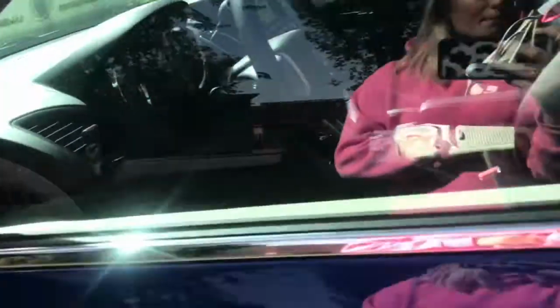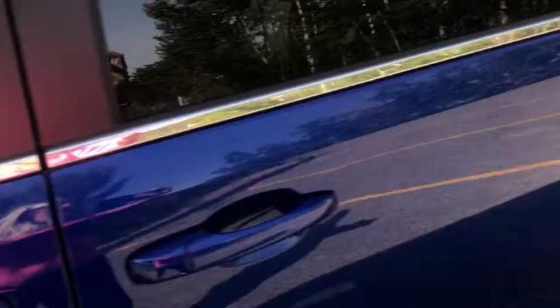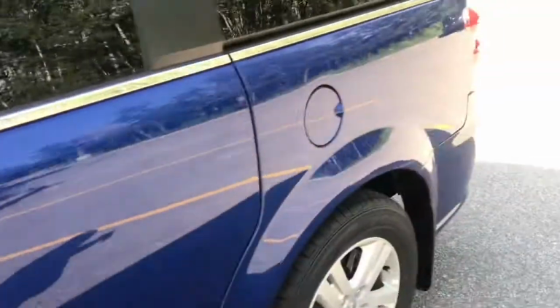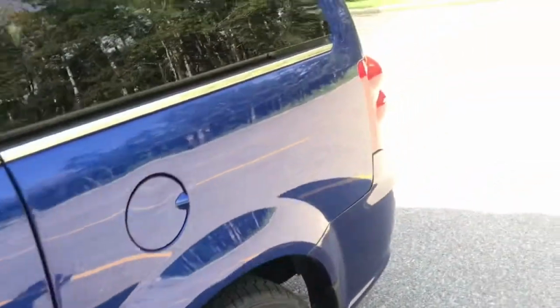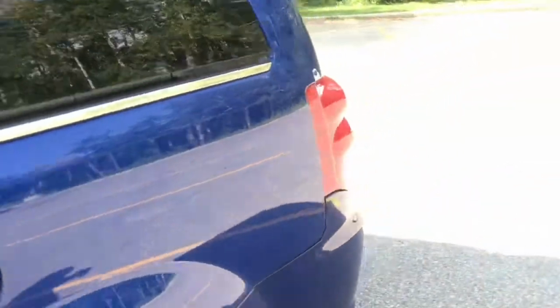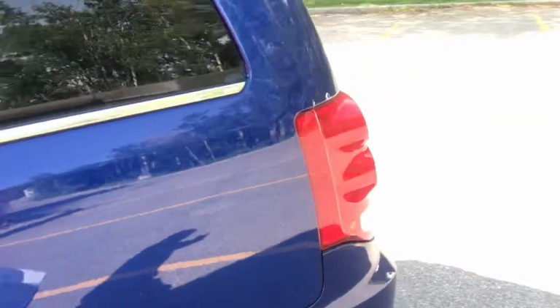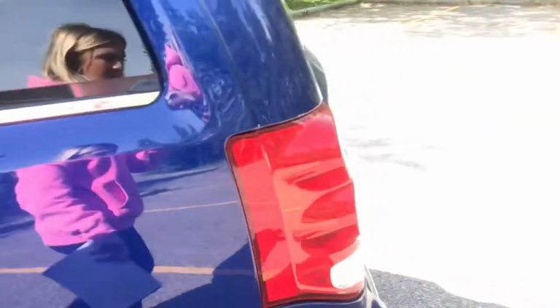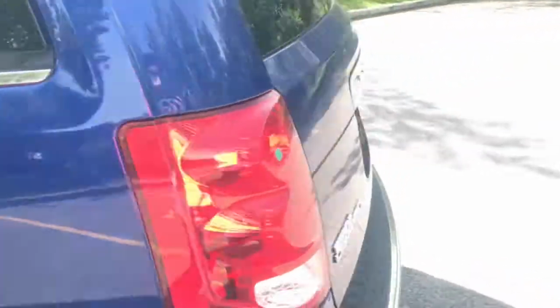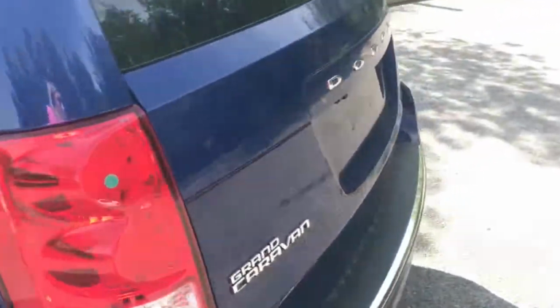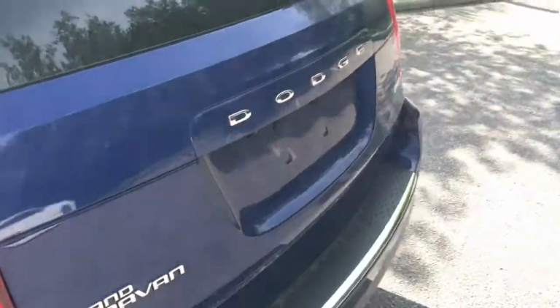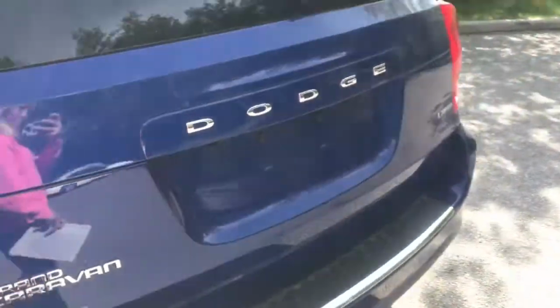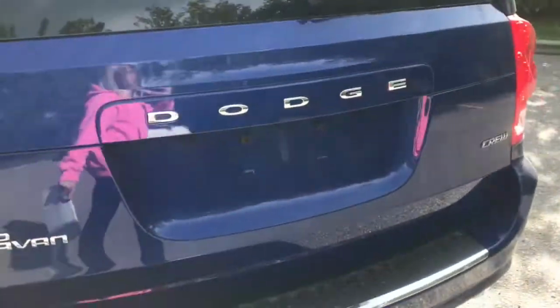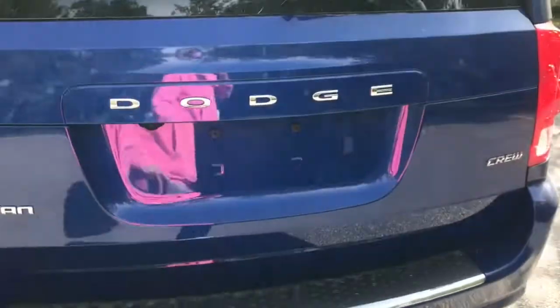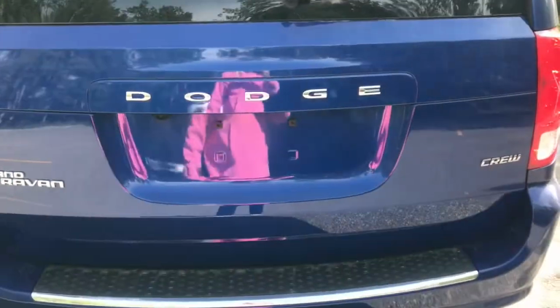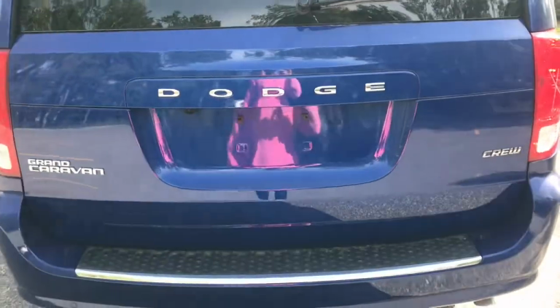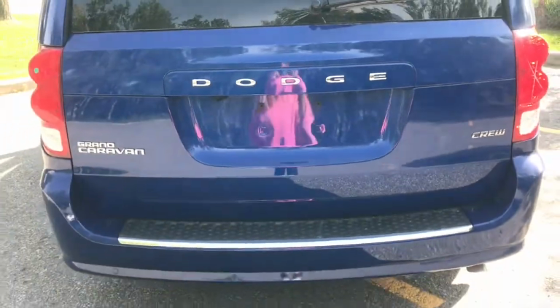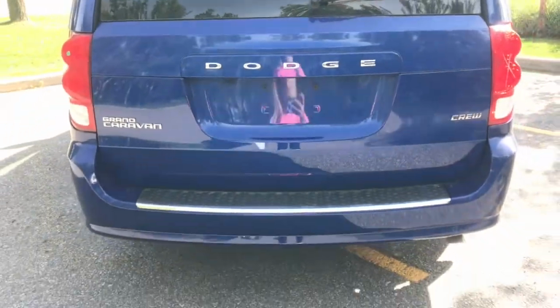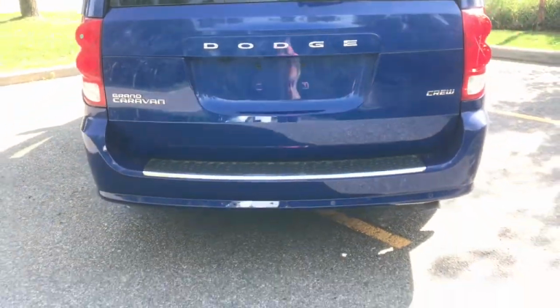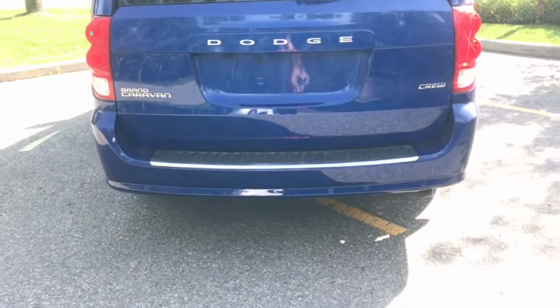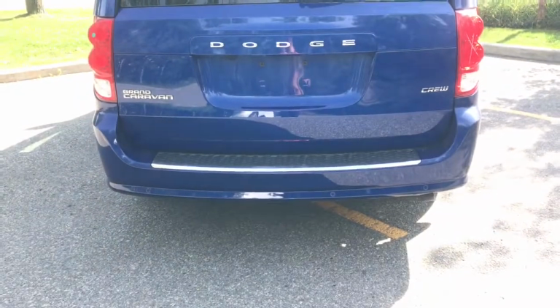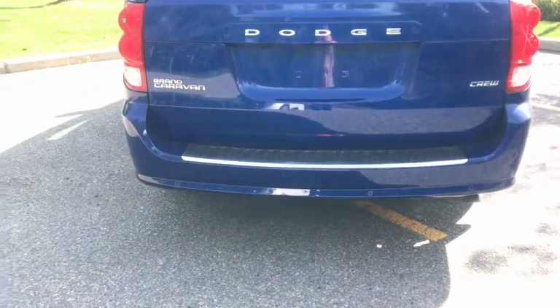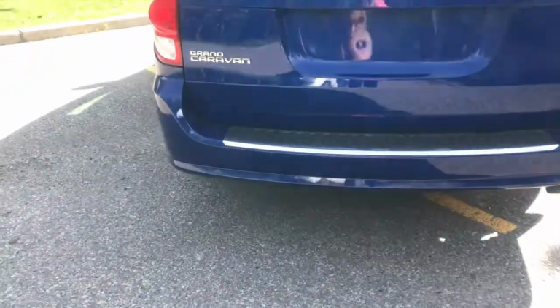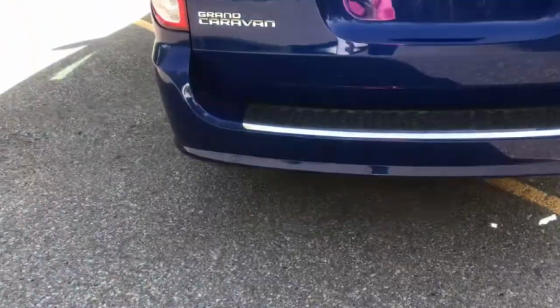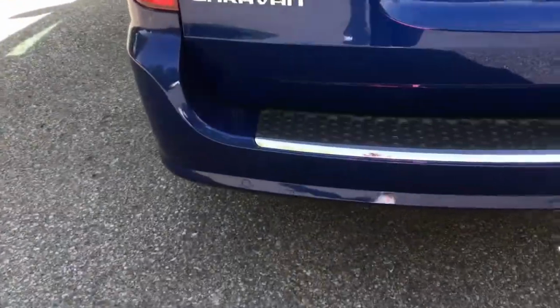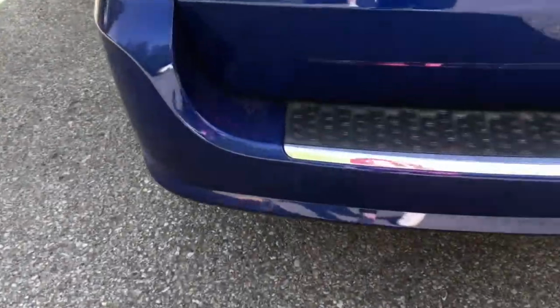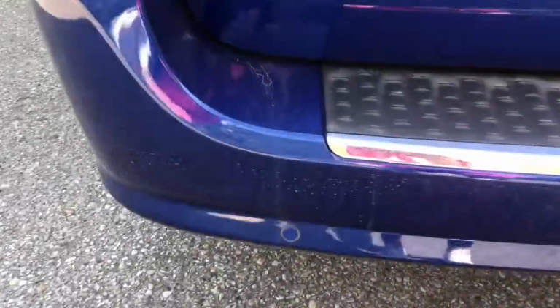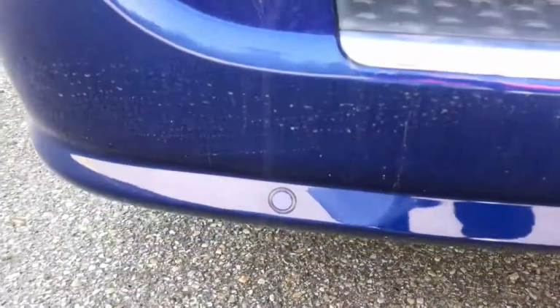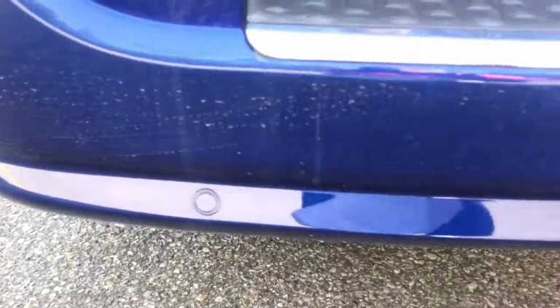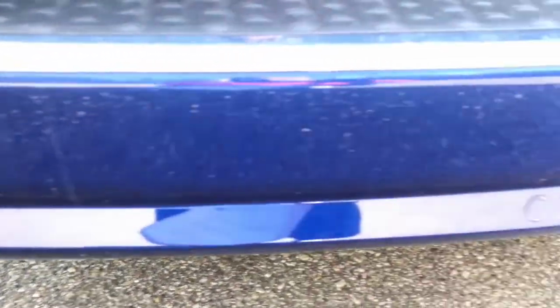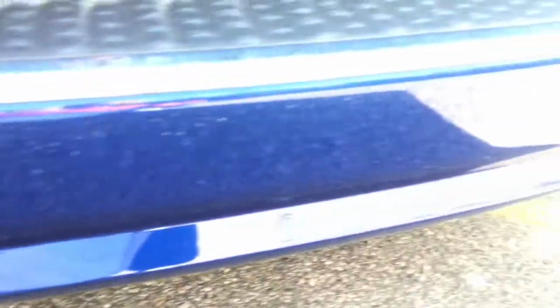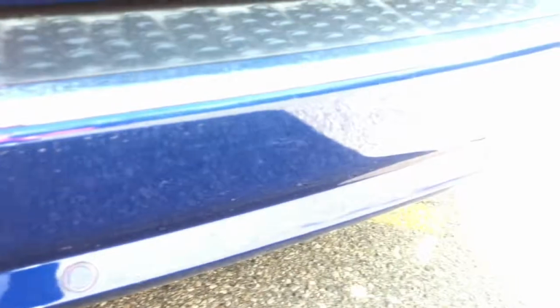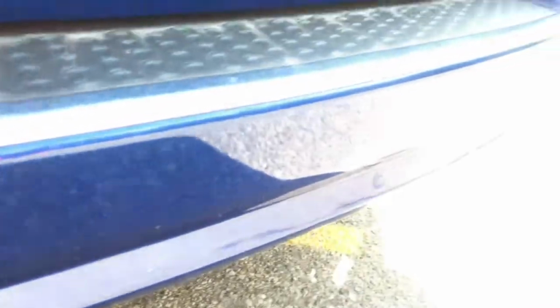Coming to the back, we do have our LED taillights. We've got the Grand Caravan, Dodge, and Crew badging as well. We've also got side exhausts, and you can see that you do have sensors that run along the back of the vehicle here.